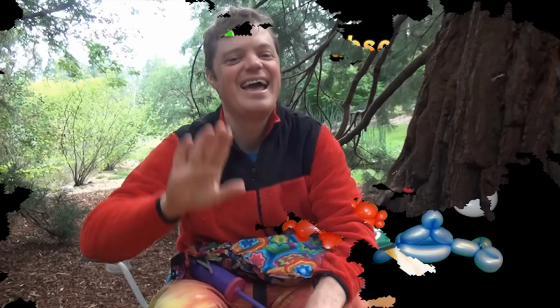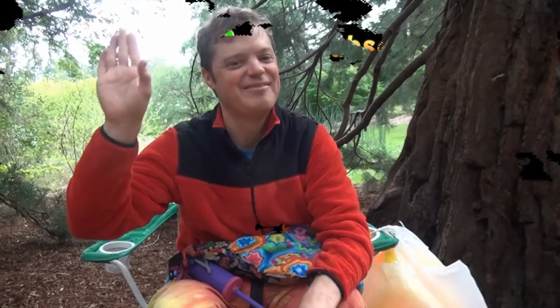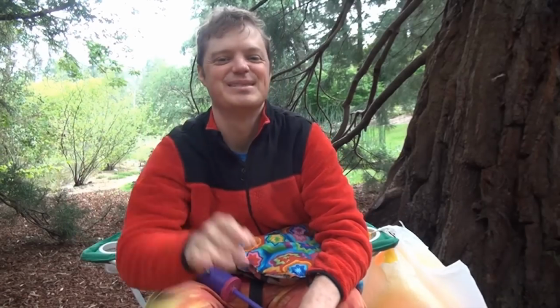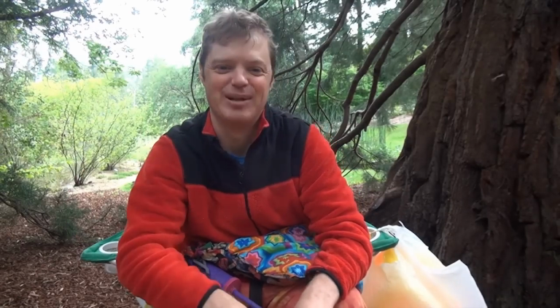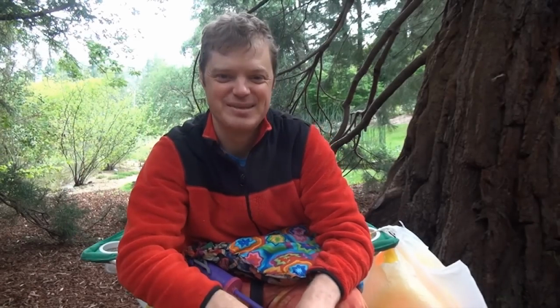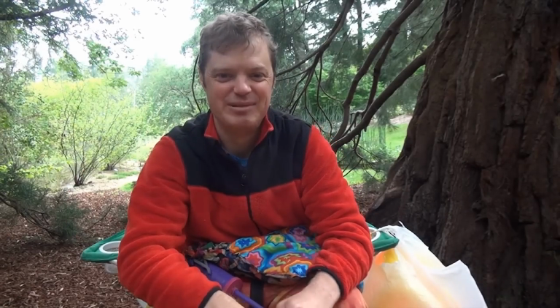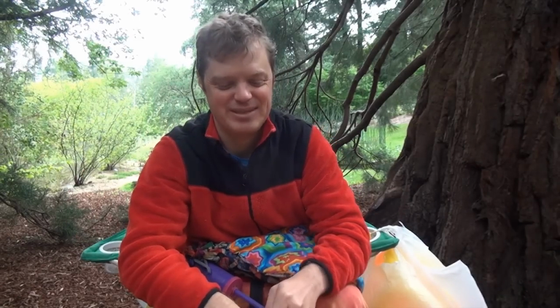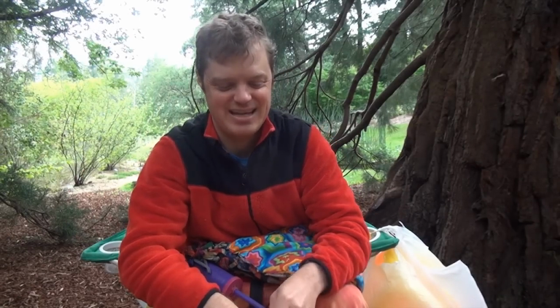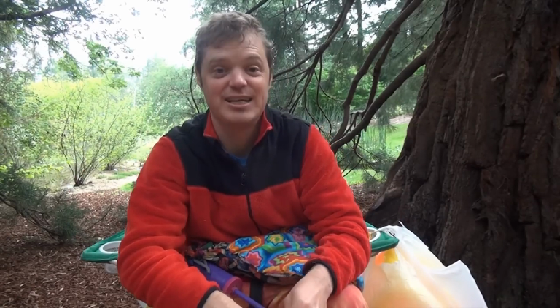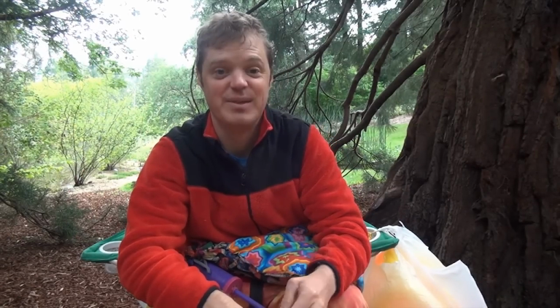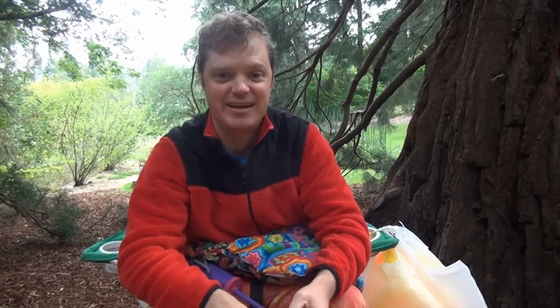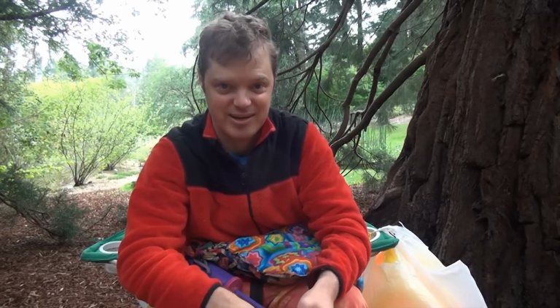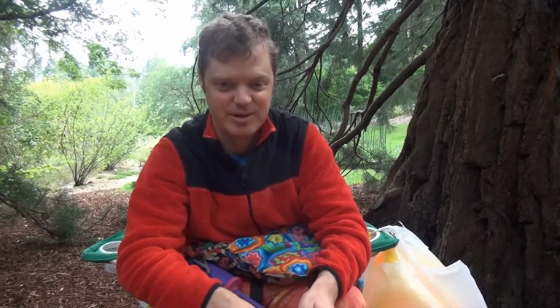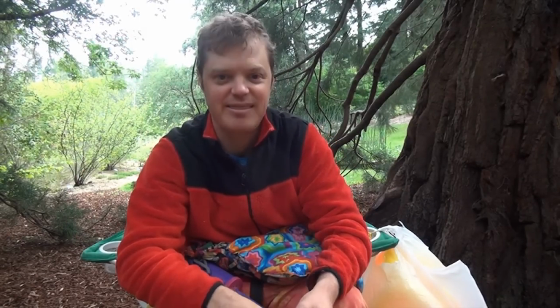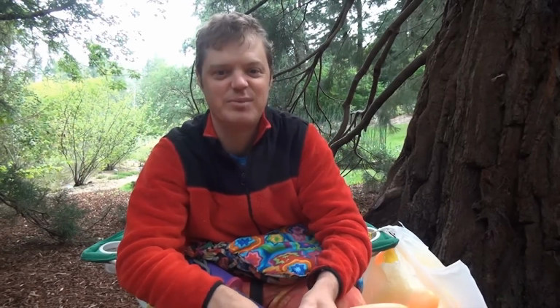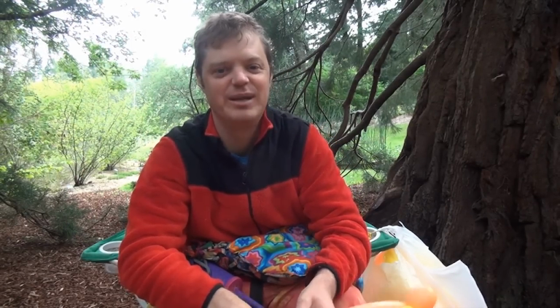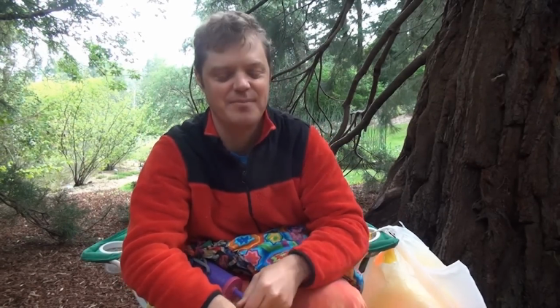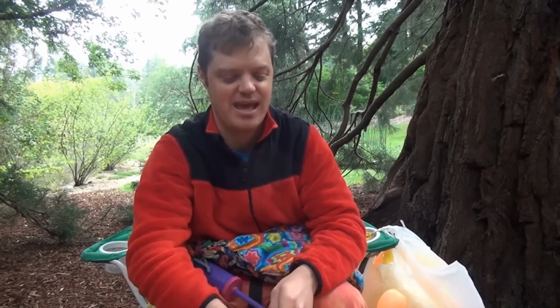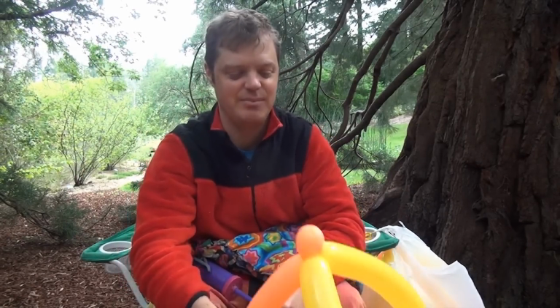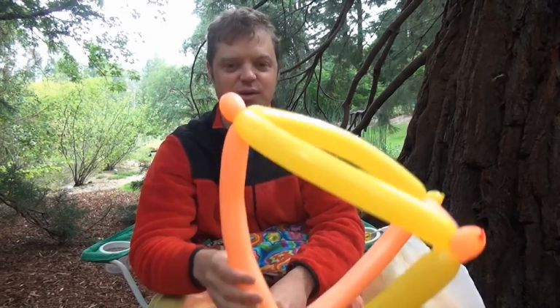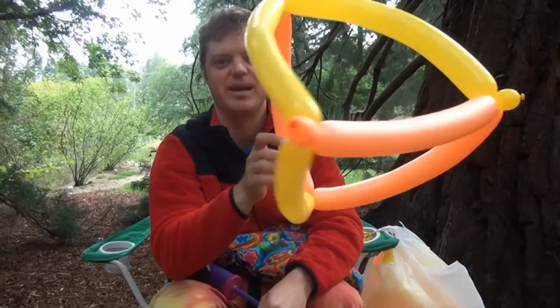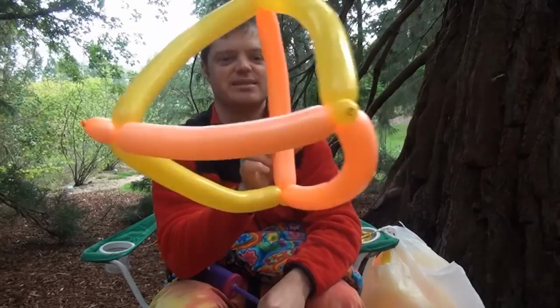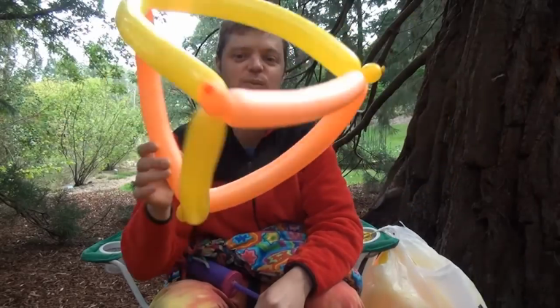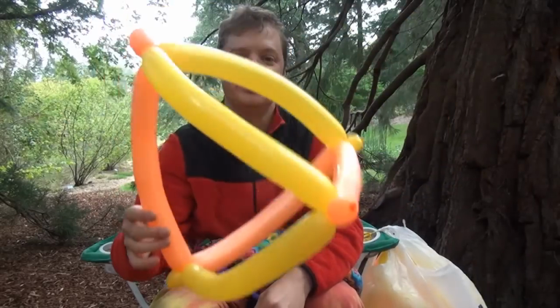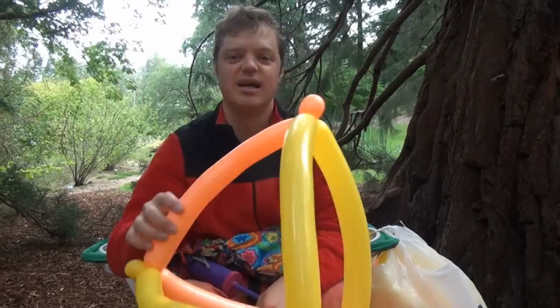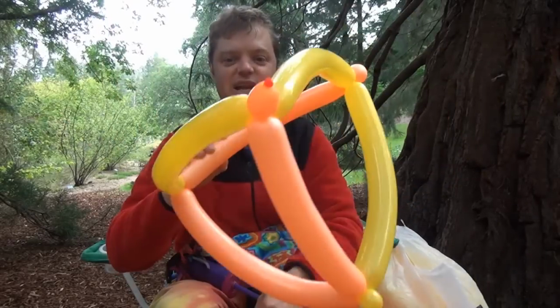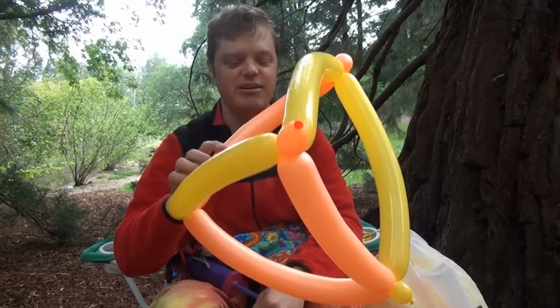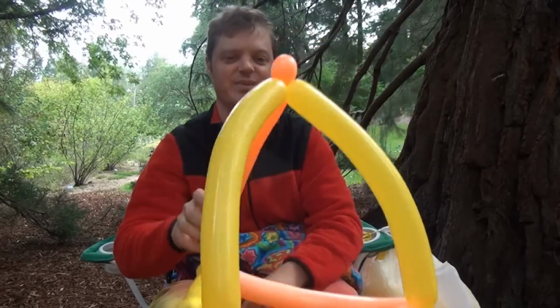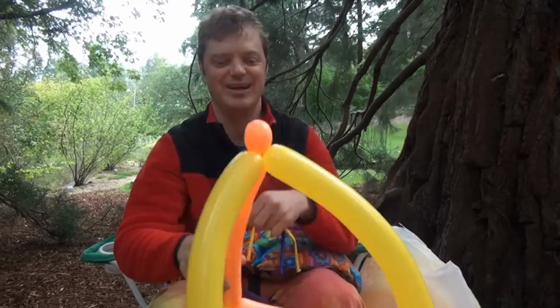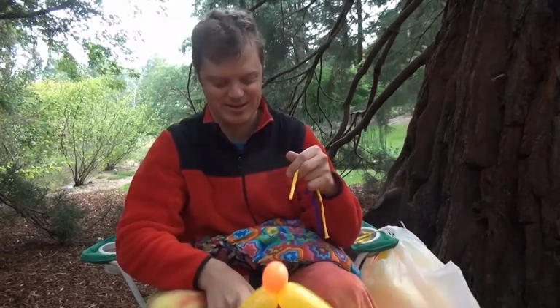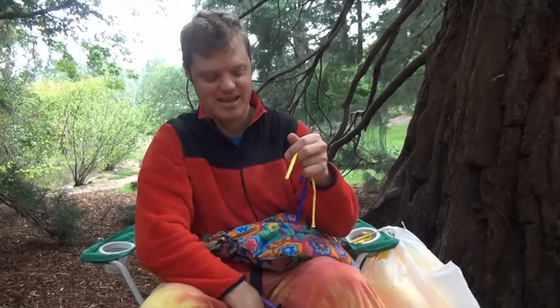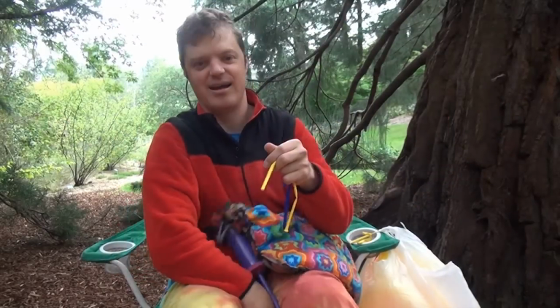Hey folks, what's up! Welcome to Simple Balloon Animals and greetings from the Botanical Garden in Berkeley — that's where I'm filming today. Today I'm going to show you how to make this two-balloon tetrahedron. Here goes!